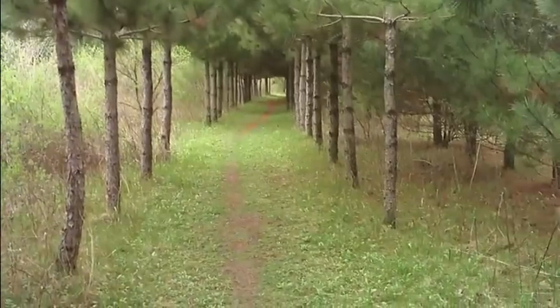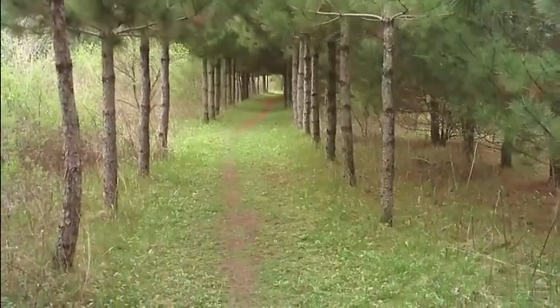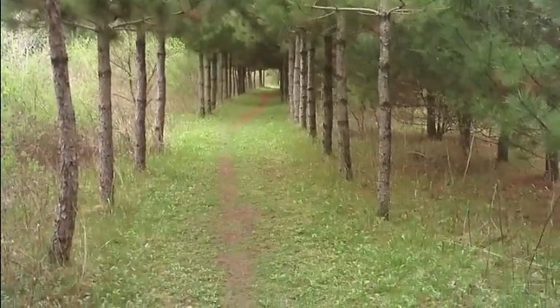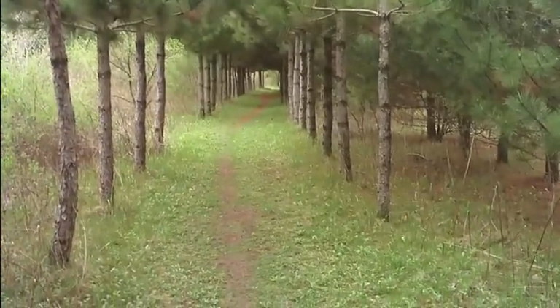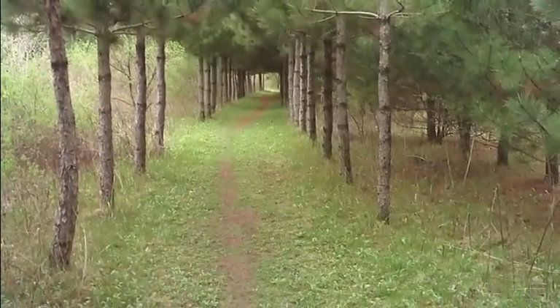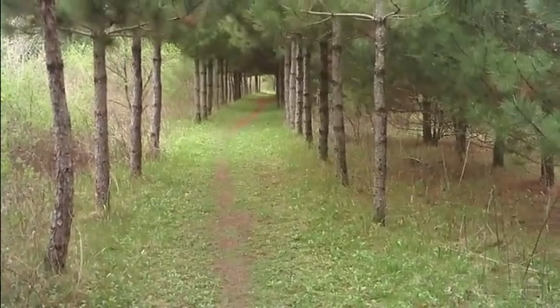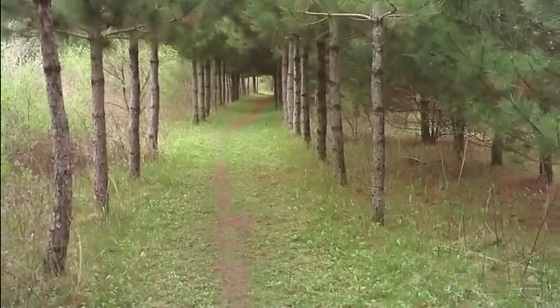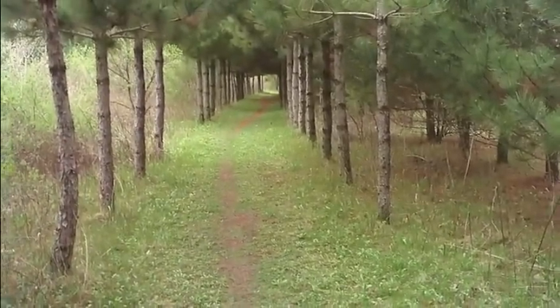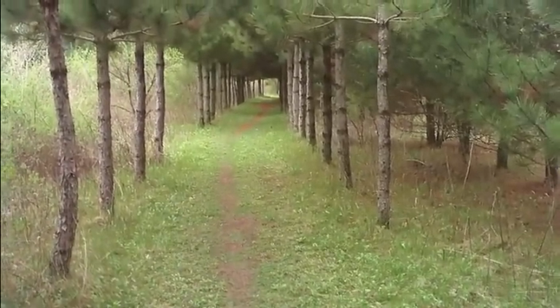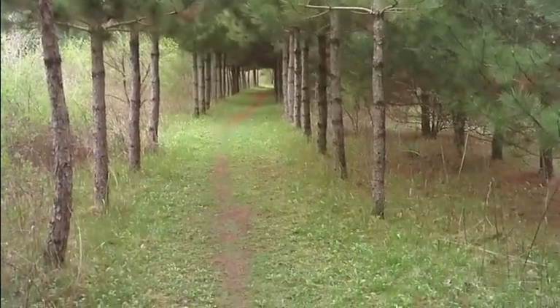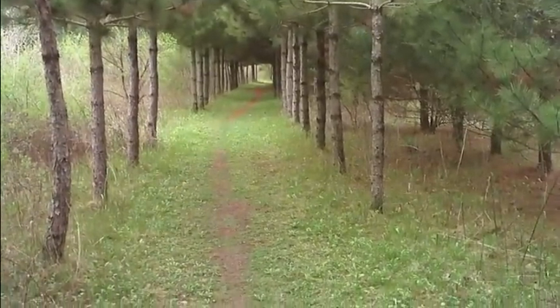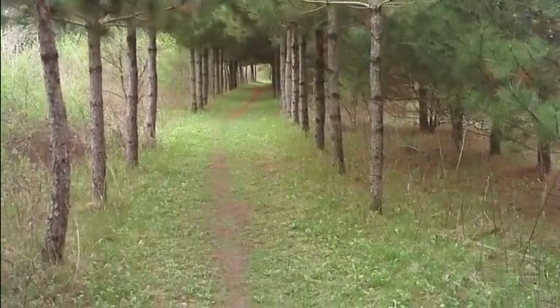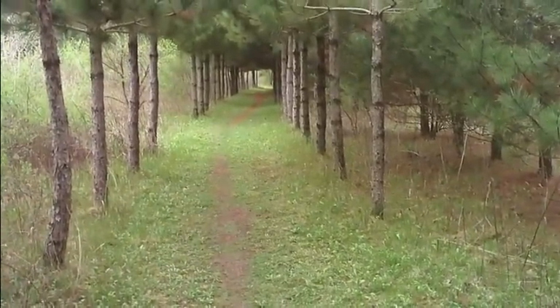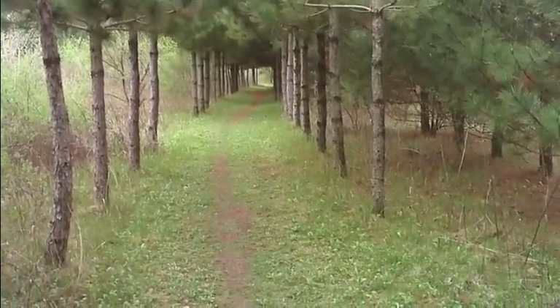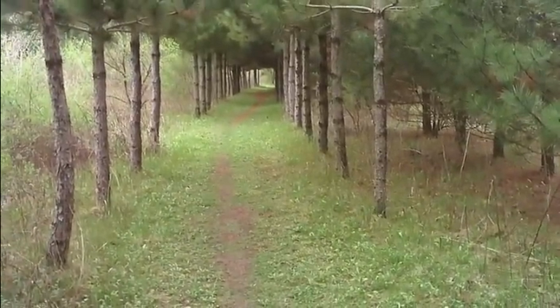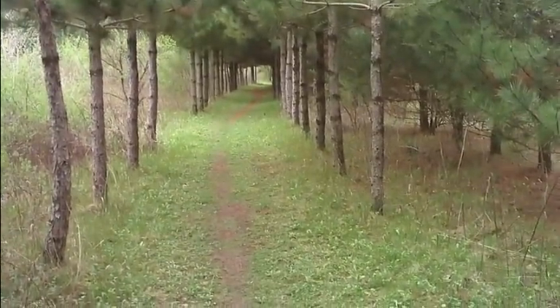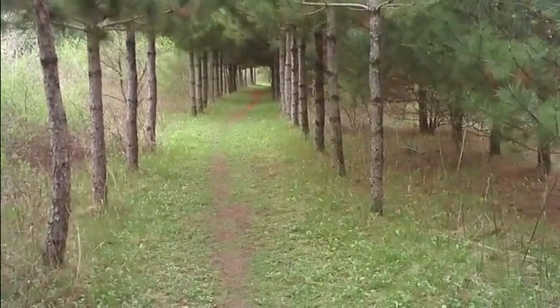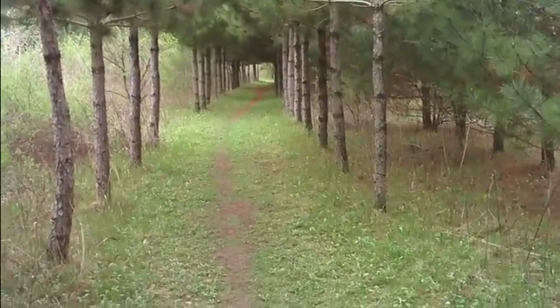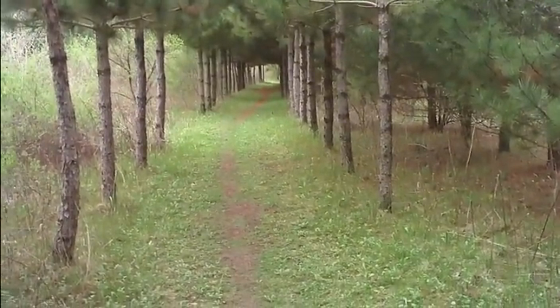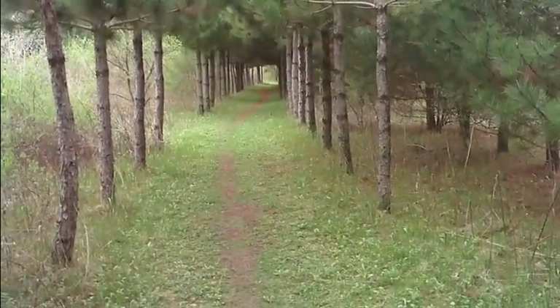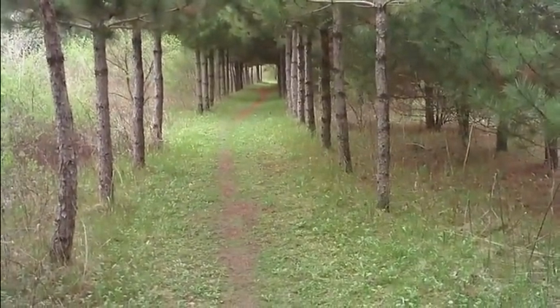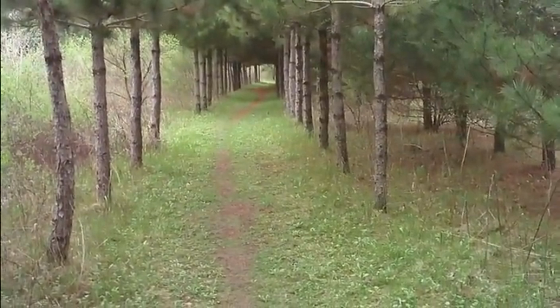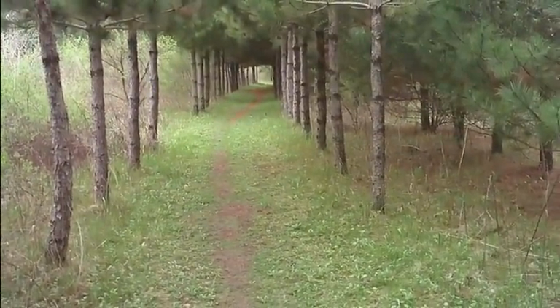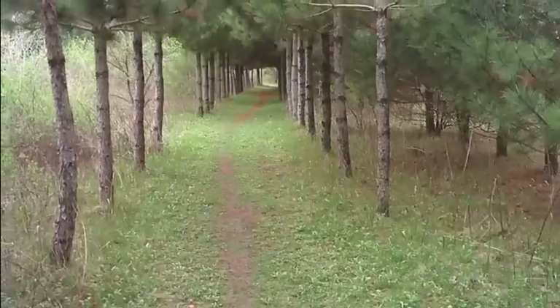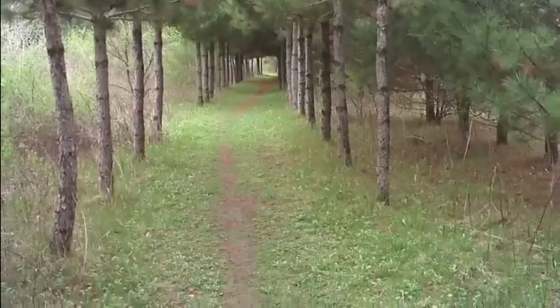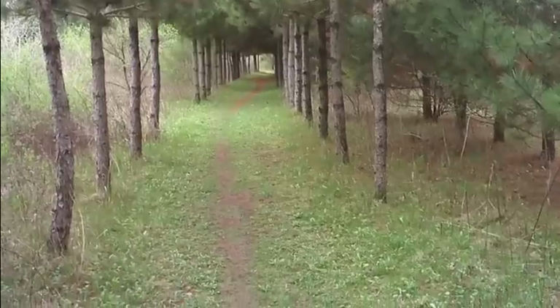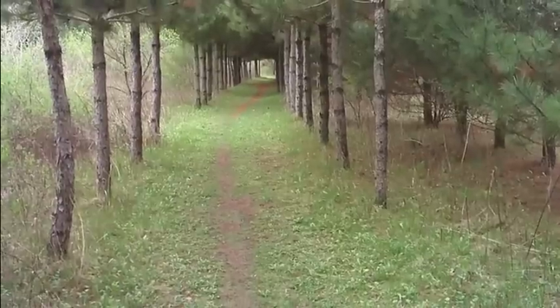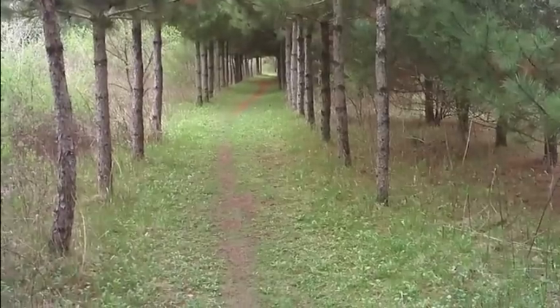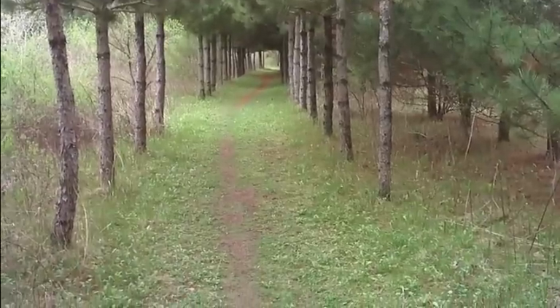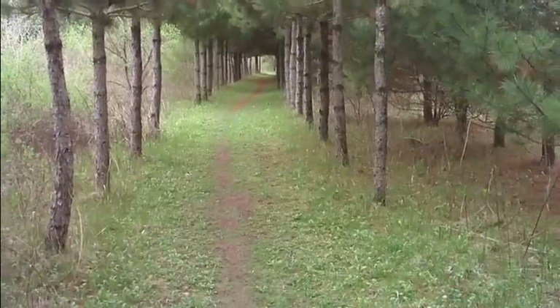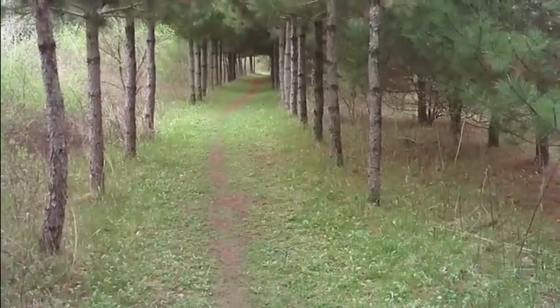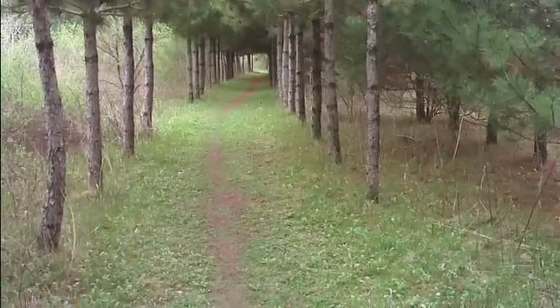Pretty cool little walkway through some scotch pines — I think they are. Maybe white pines, long needles. Very nice.